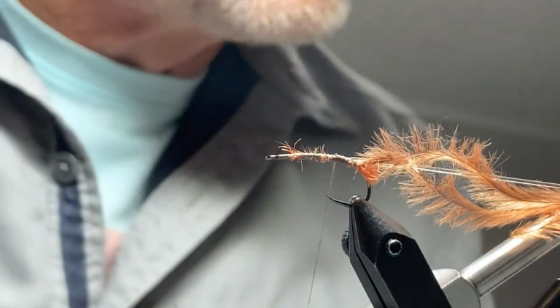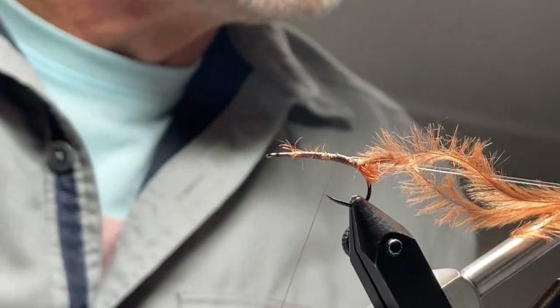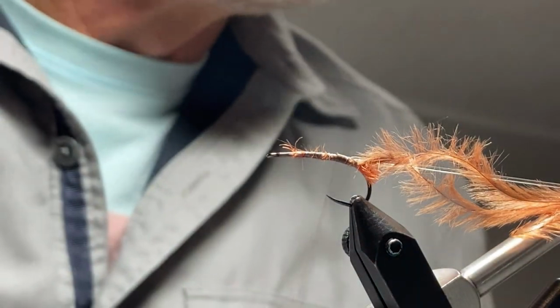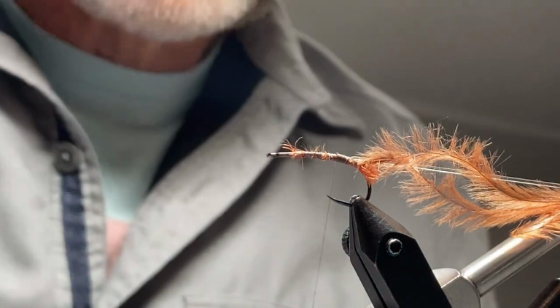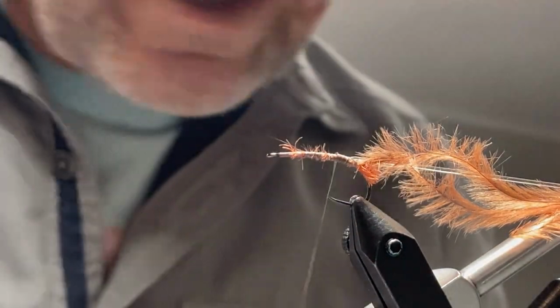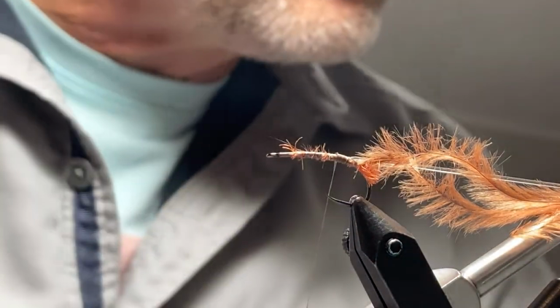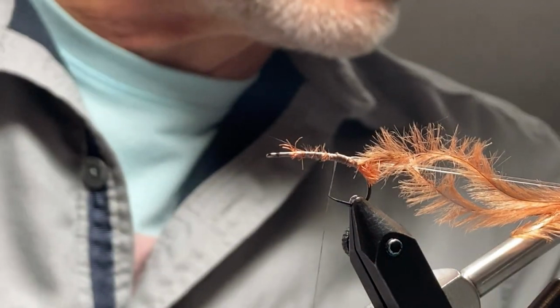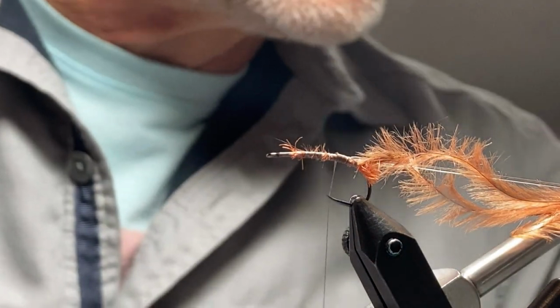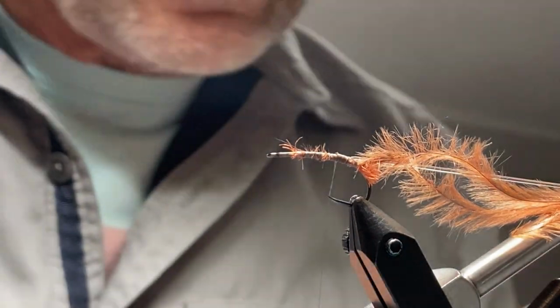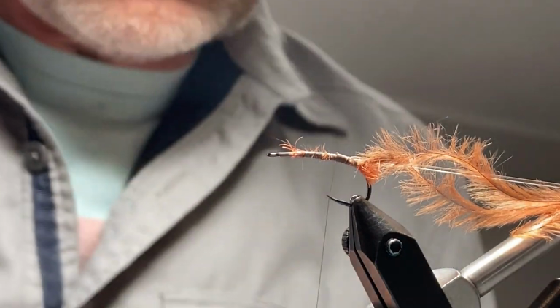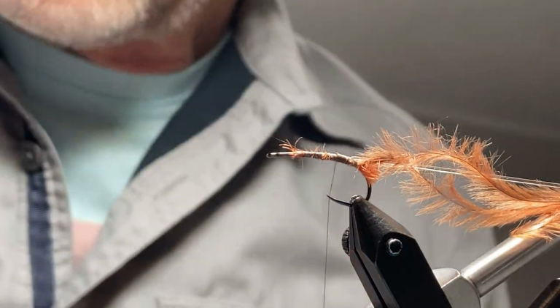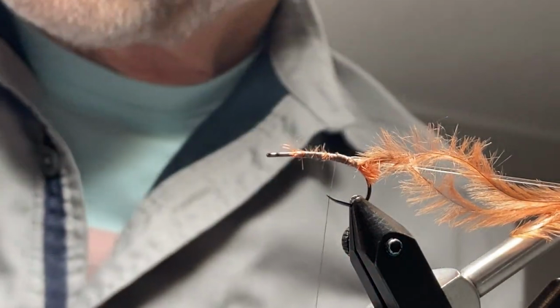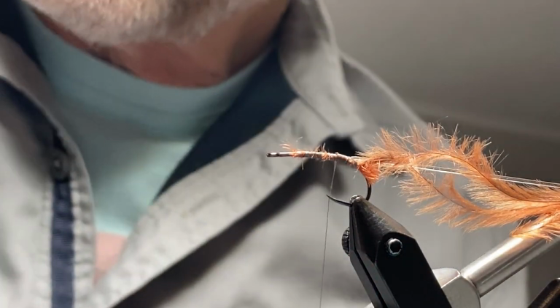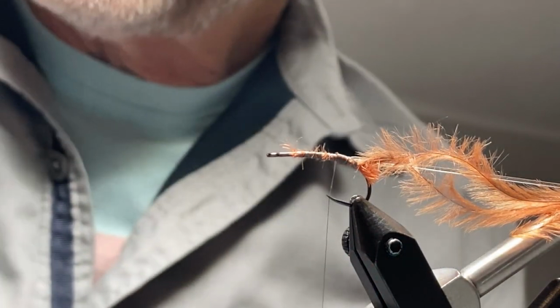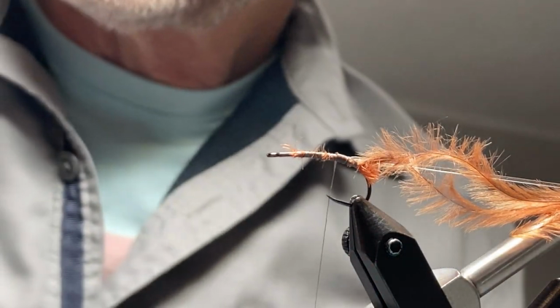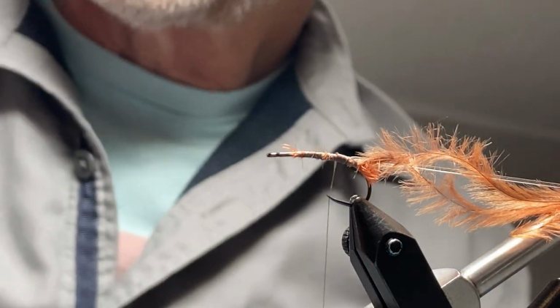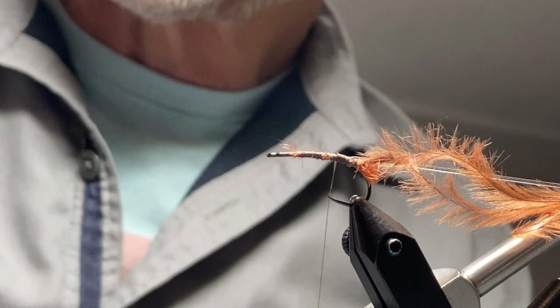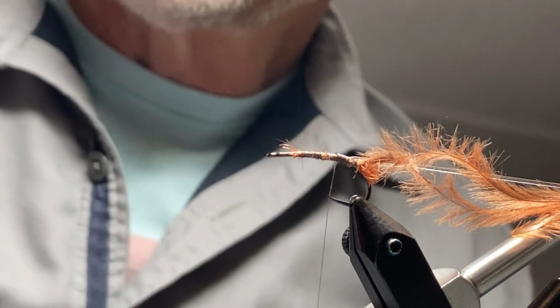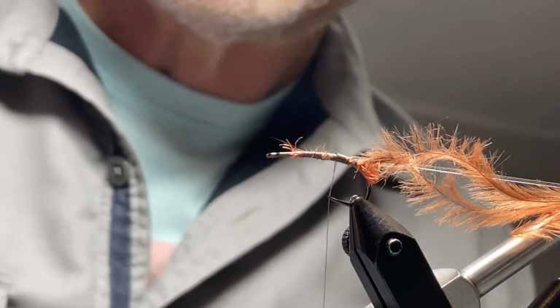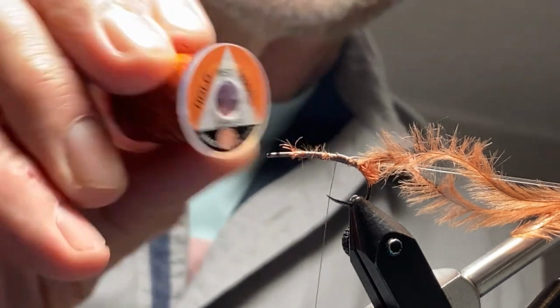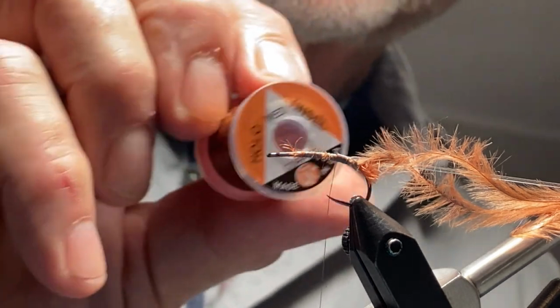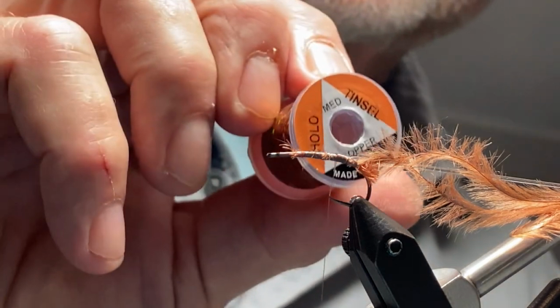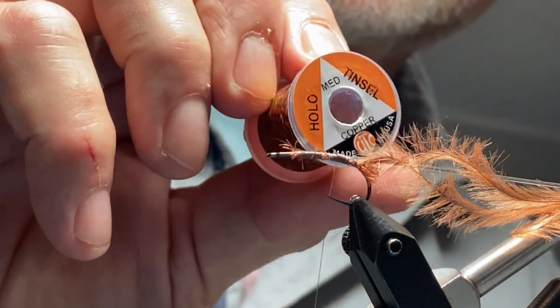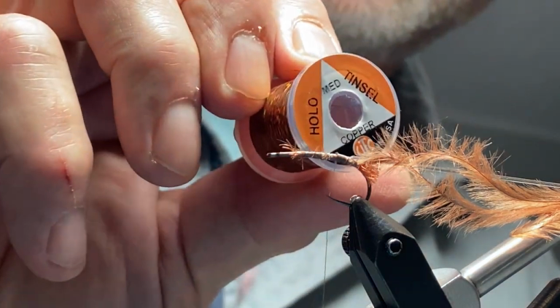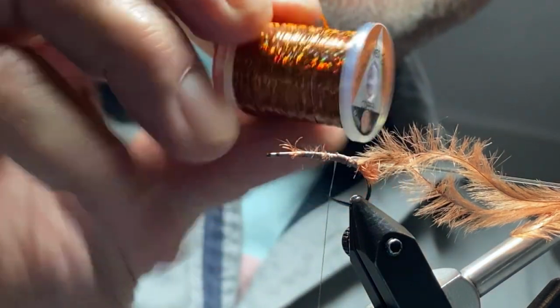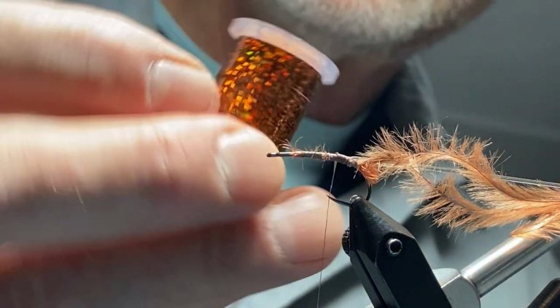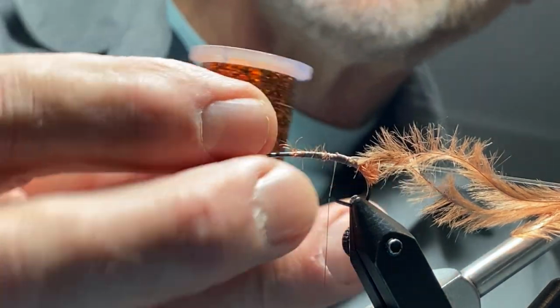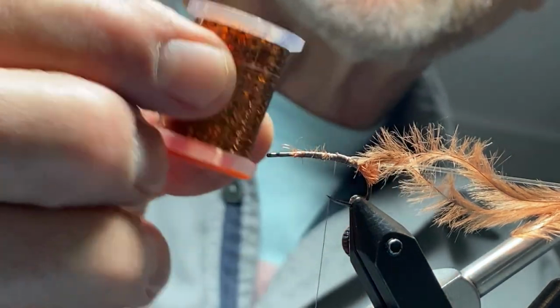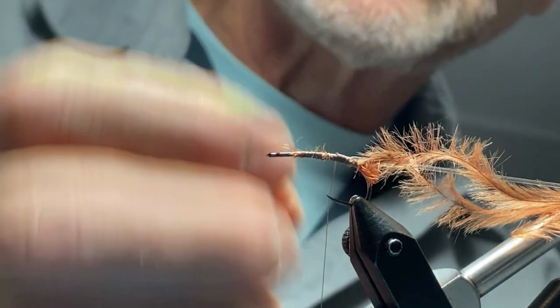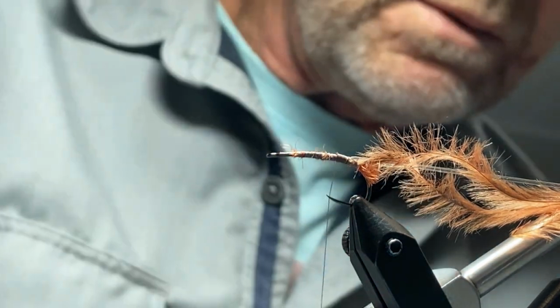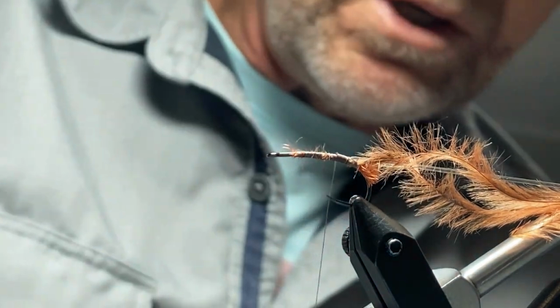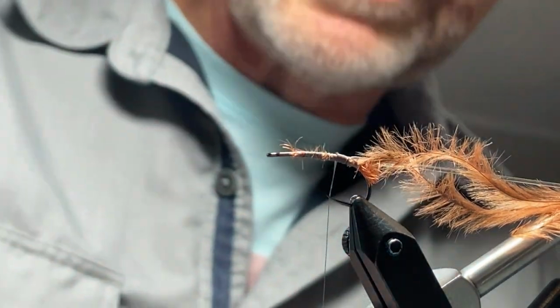Then we're going to take a length of hollow tinsel — this is medium copper hollow tinsel.